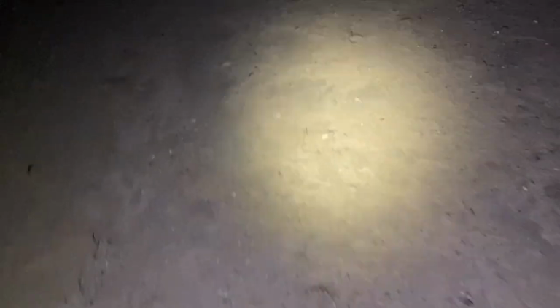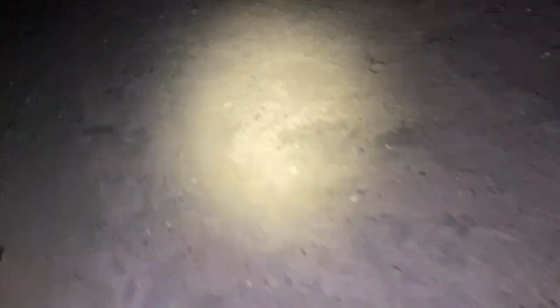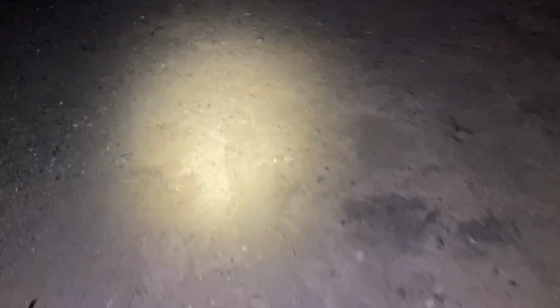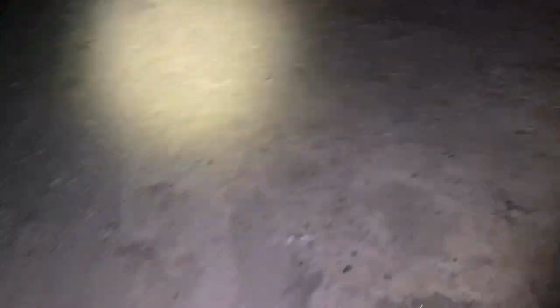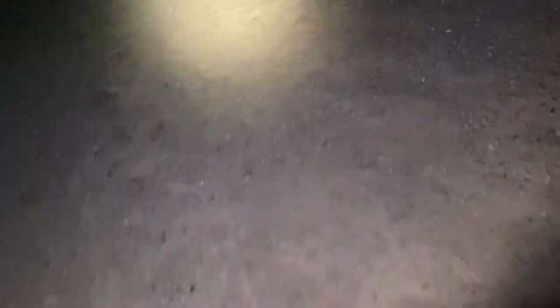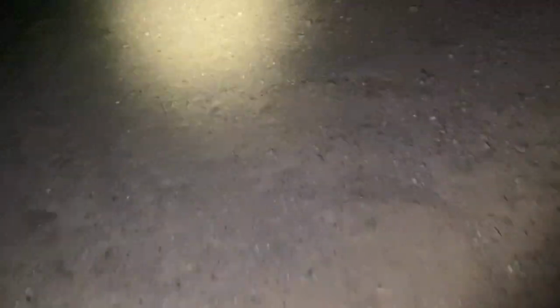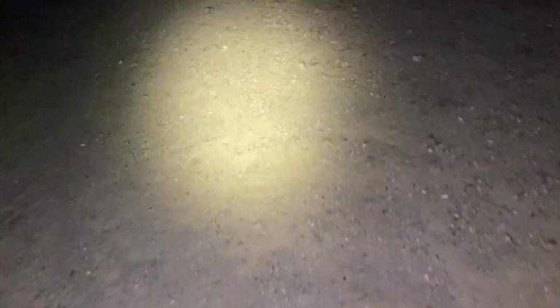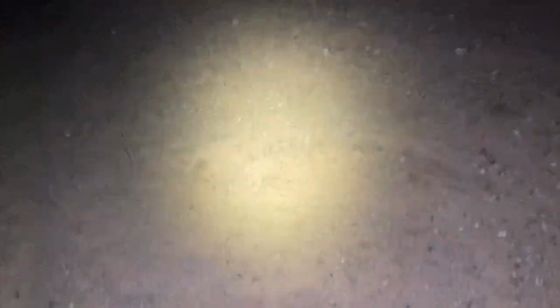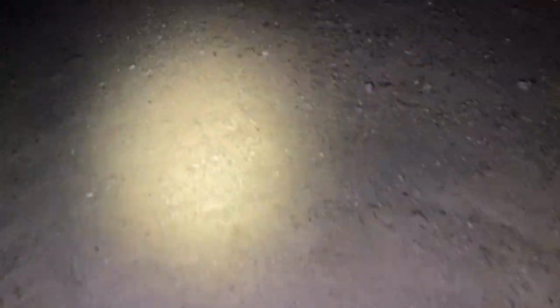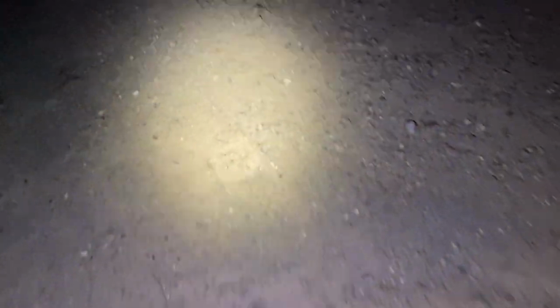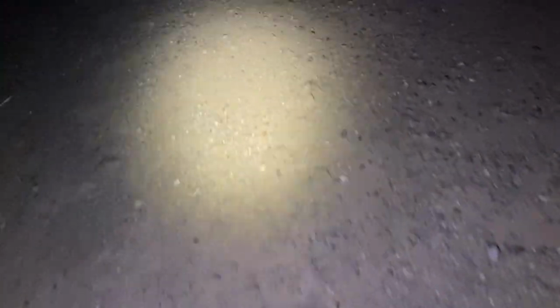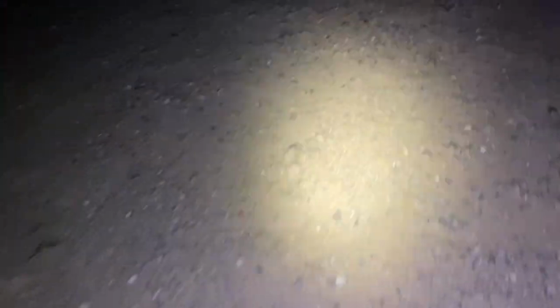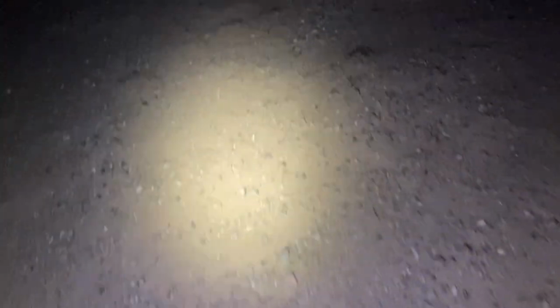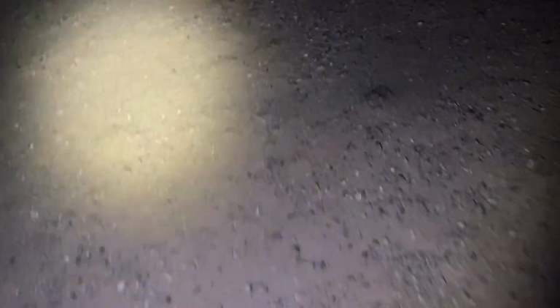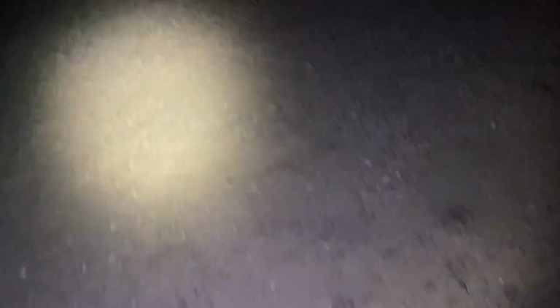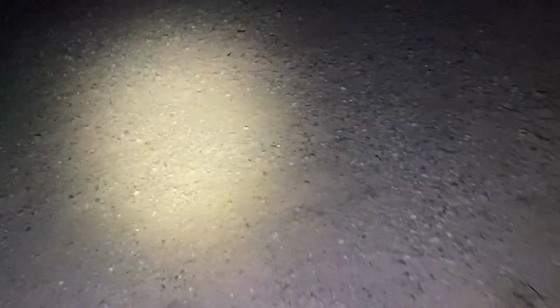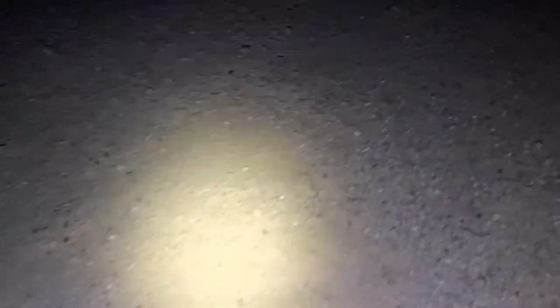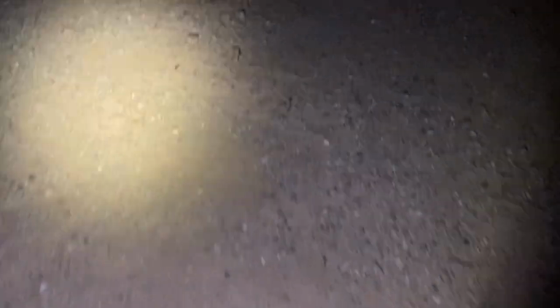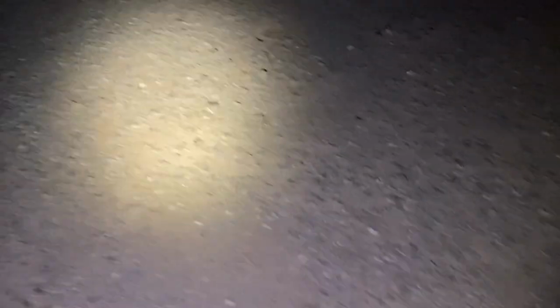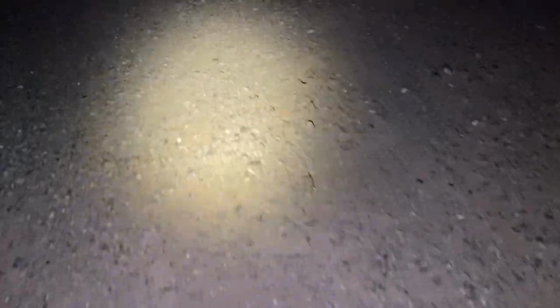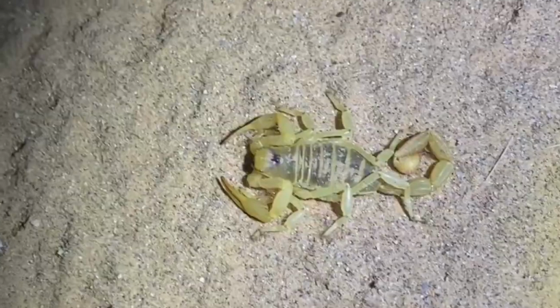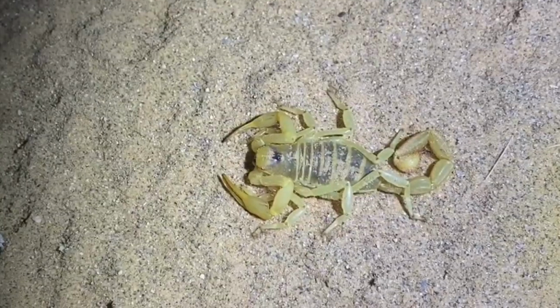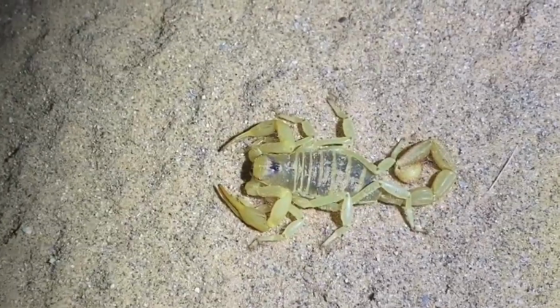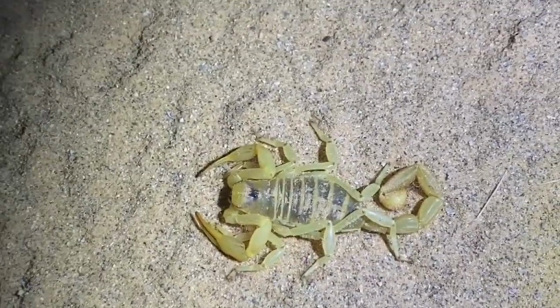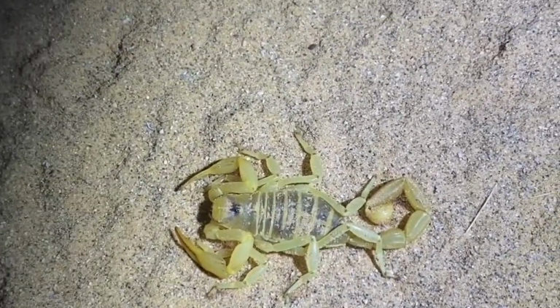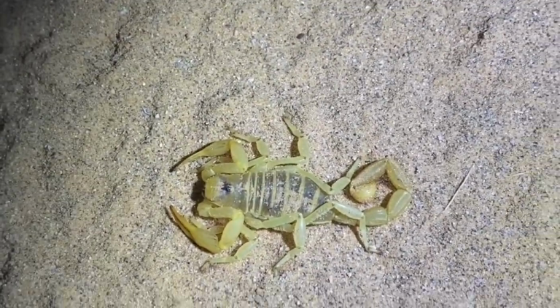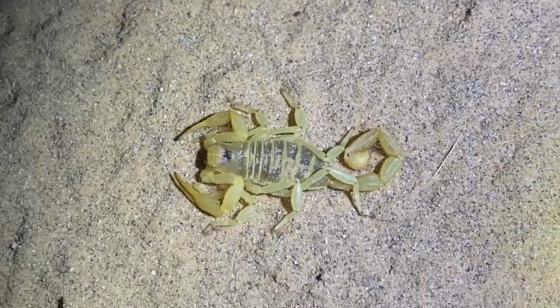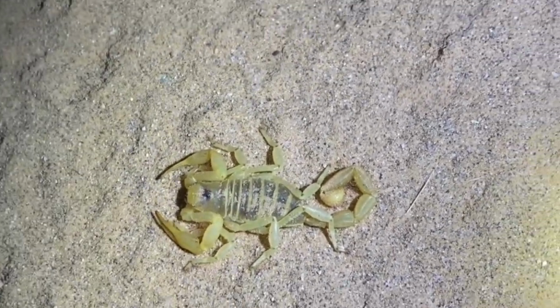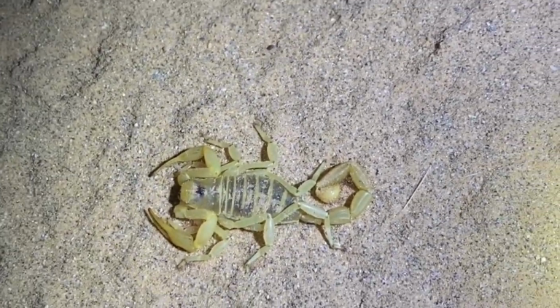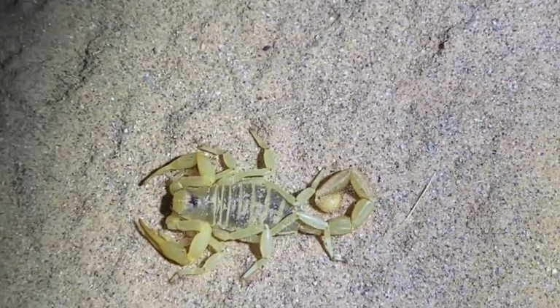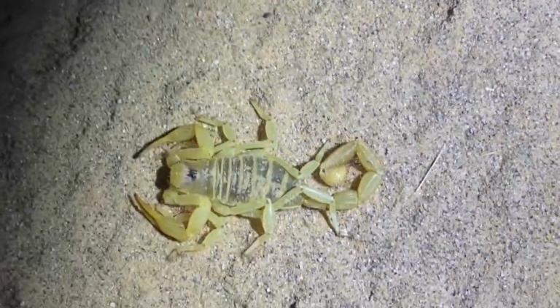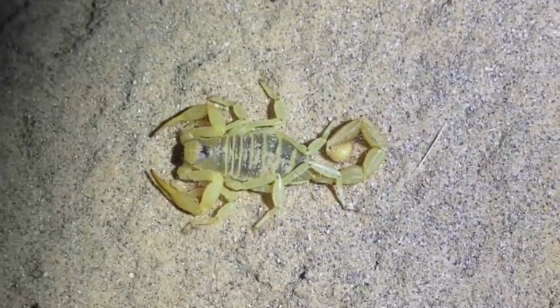And while this scorpion is quite large, its venom isn't all that potent, so handling them won't be an issue. Pallid hairy scorpion — no longer a subspecies of the Arizona hairy.